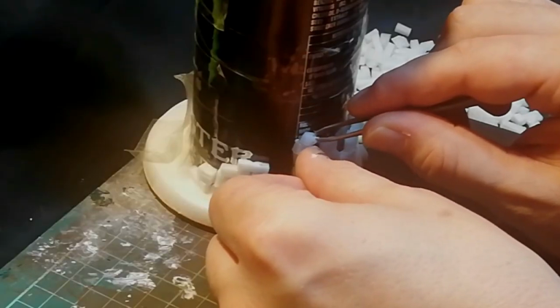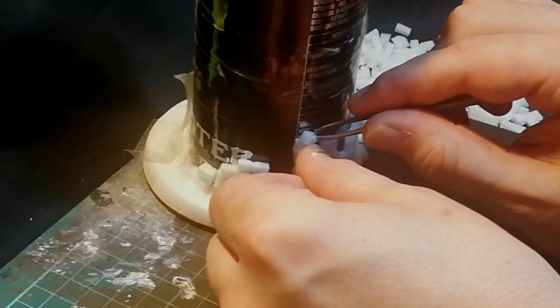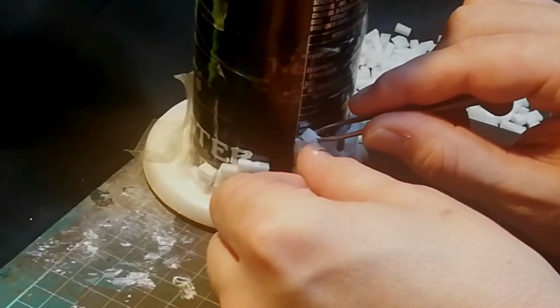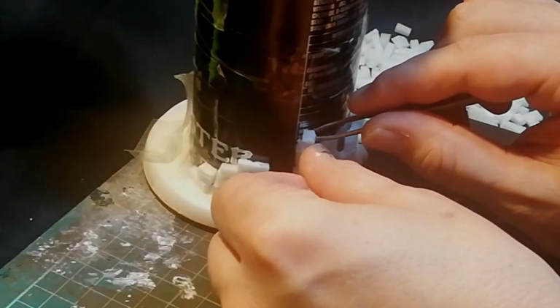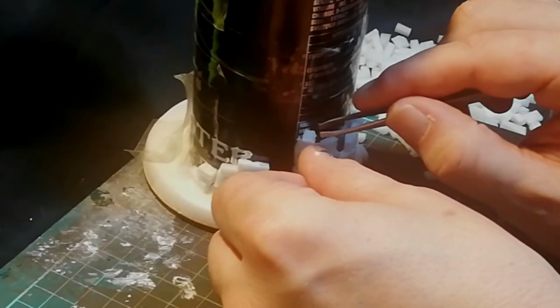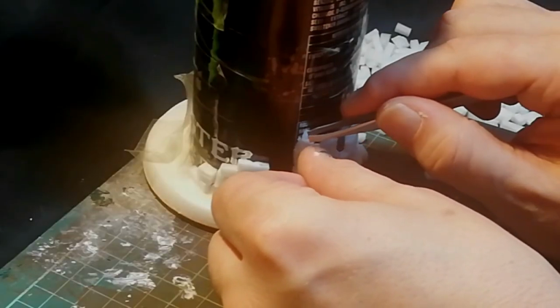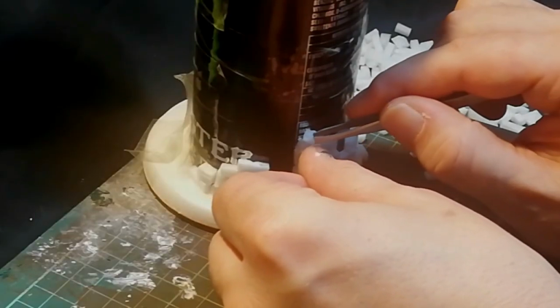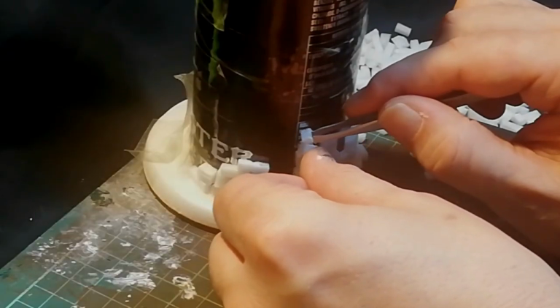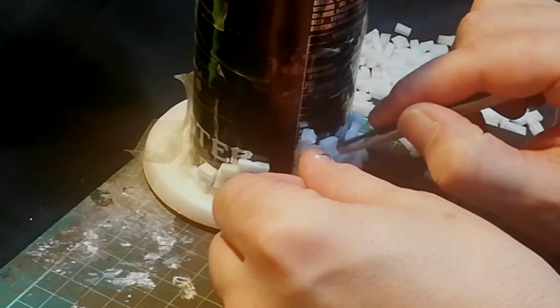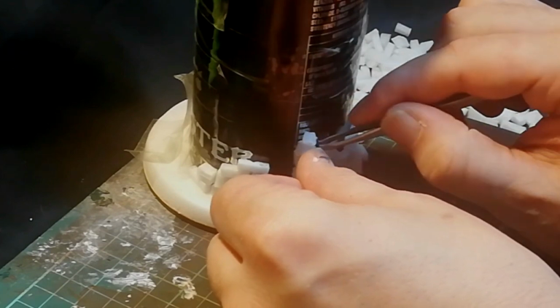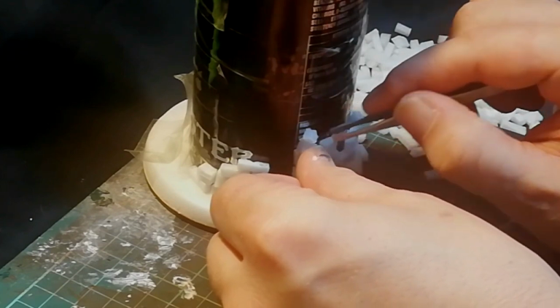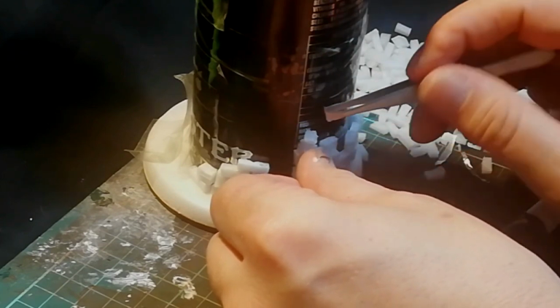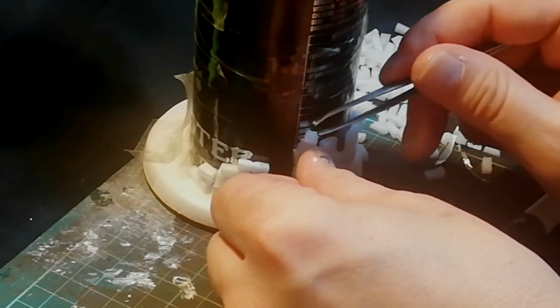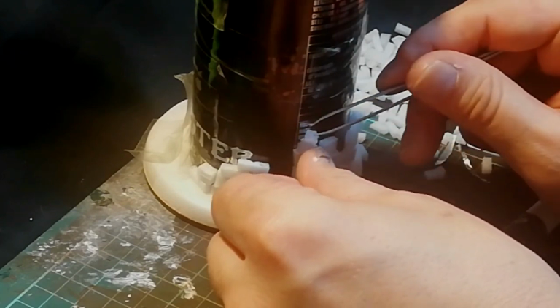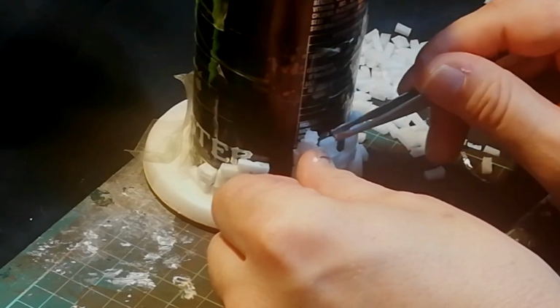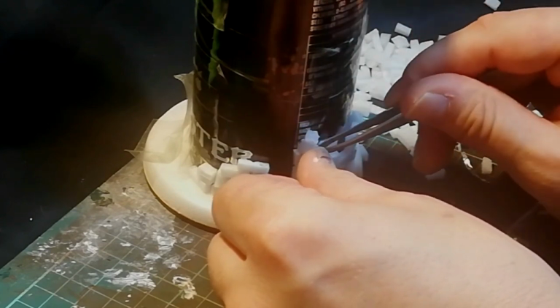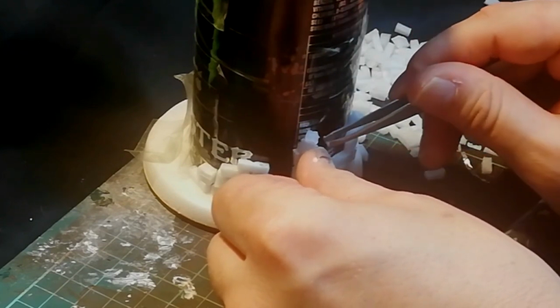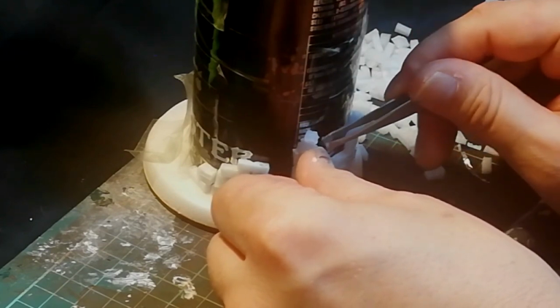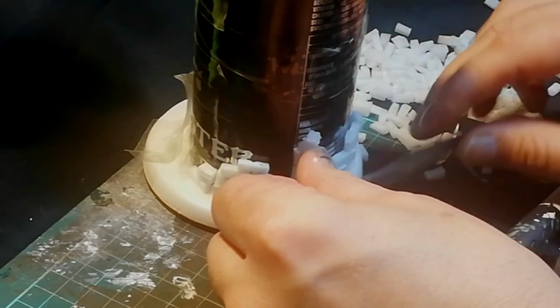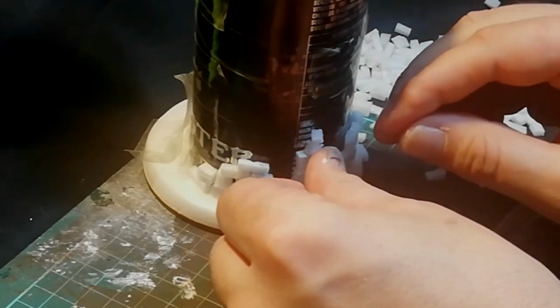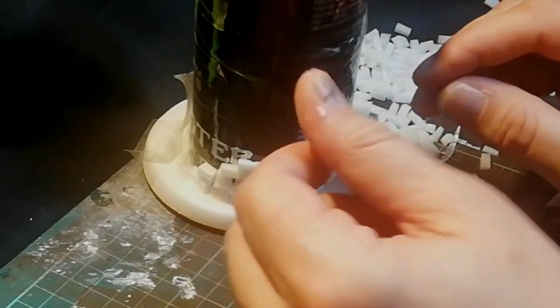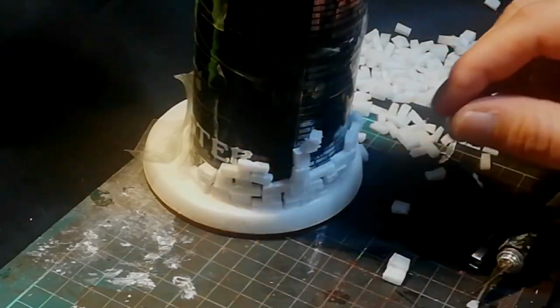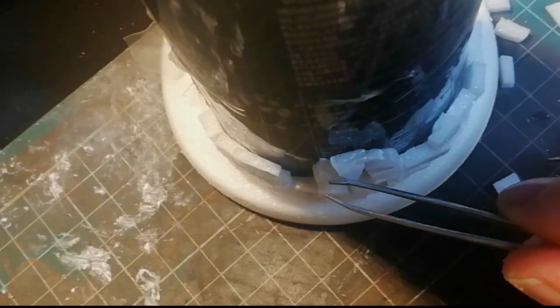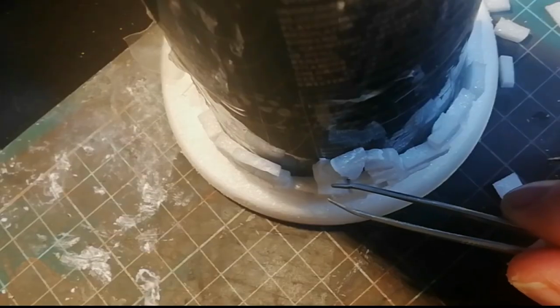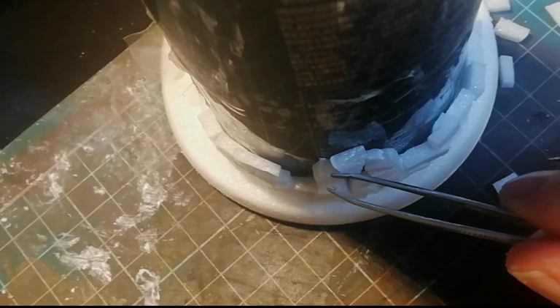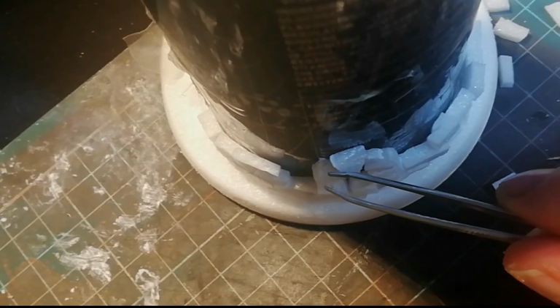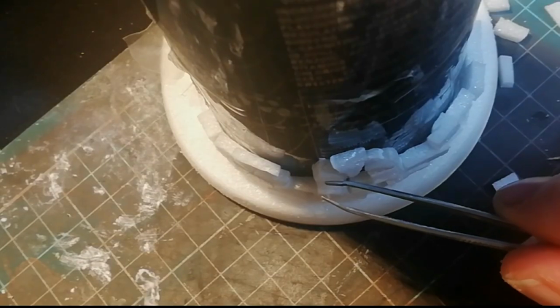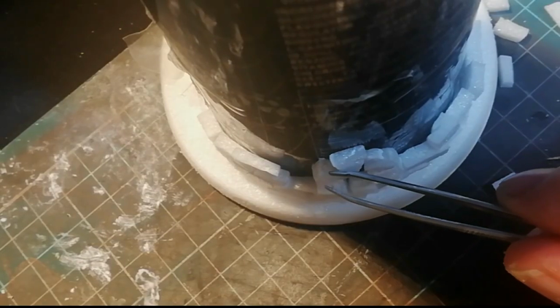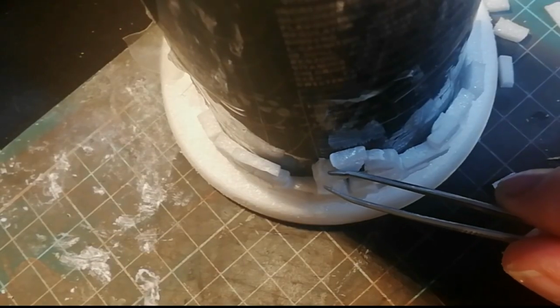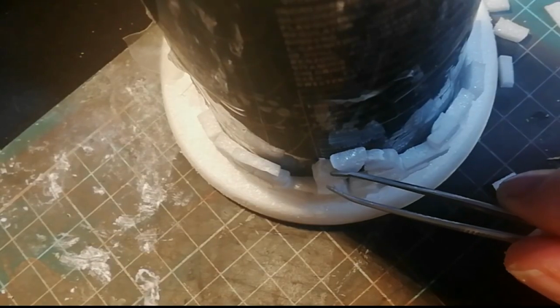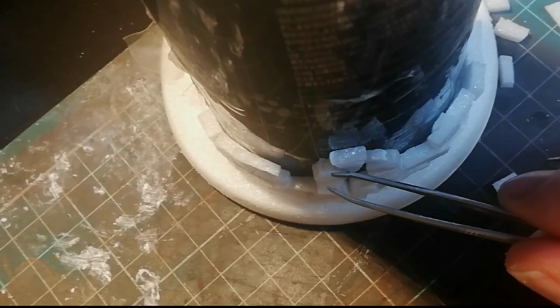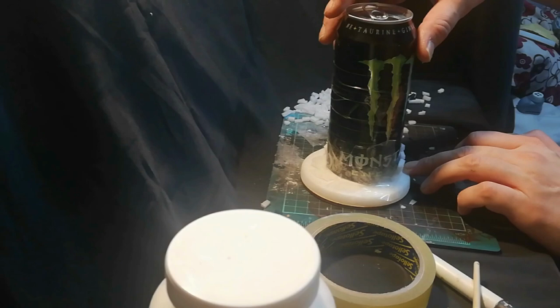Now I'm making a window for this — I cut some of these bricks at an angle. I had a devil's own job getting these on there, you can see it falling to pieces, but I did it eventually and I added a keystone piece at the top.